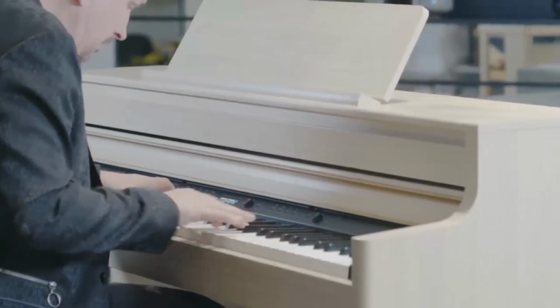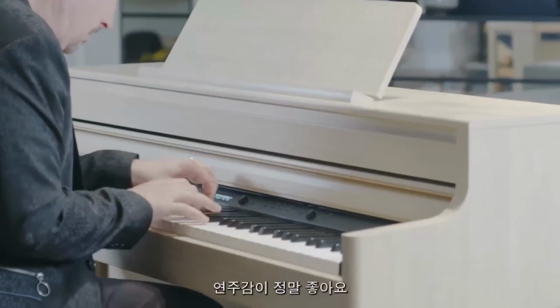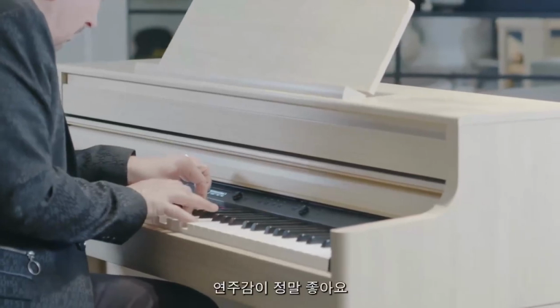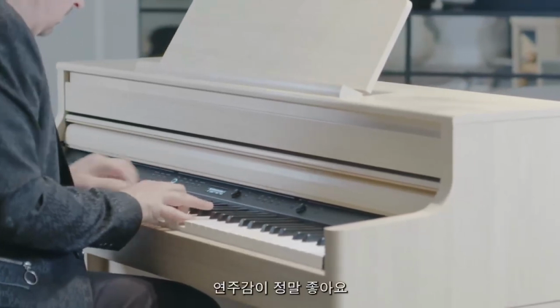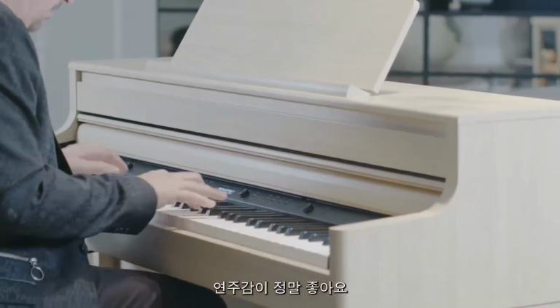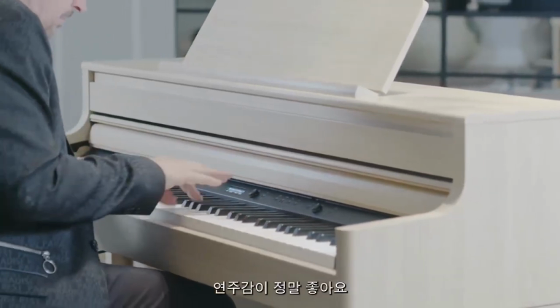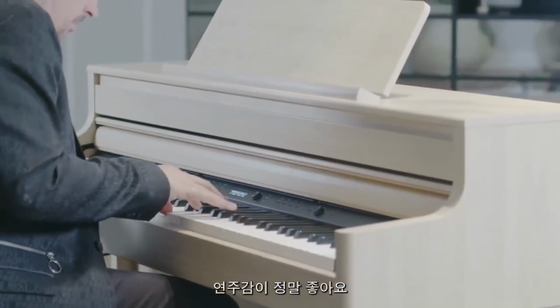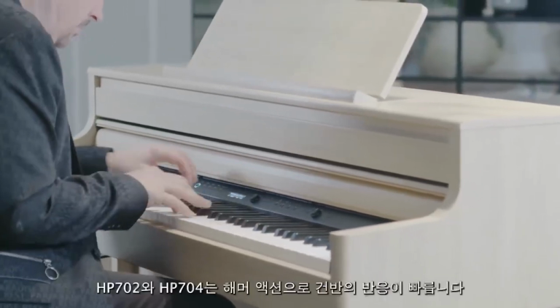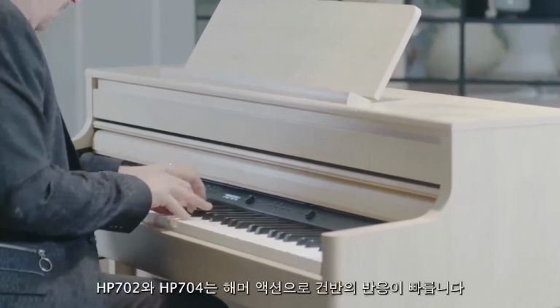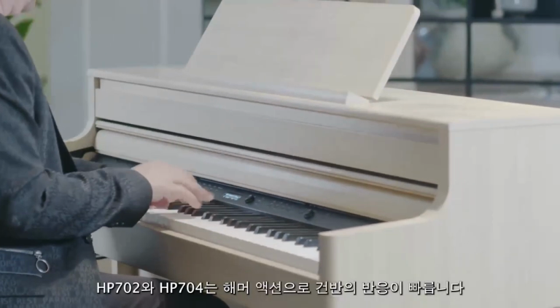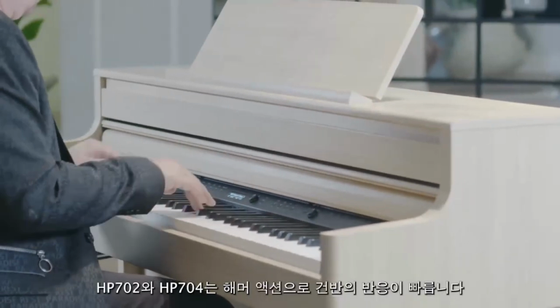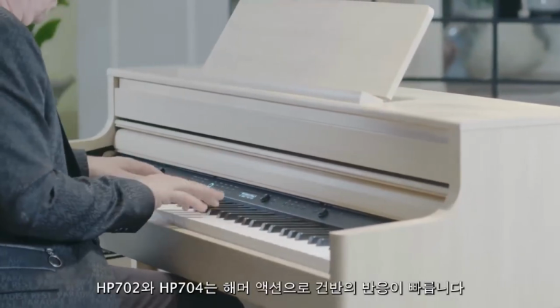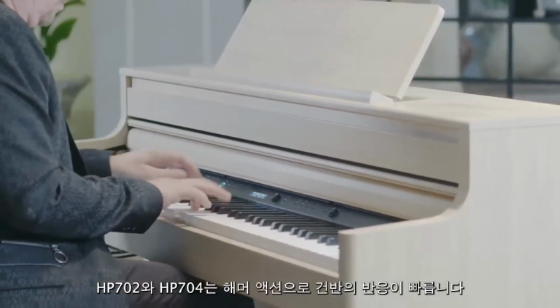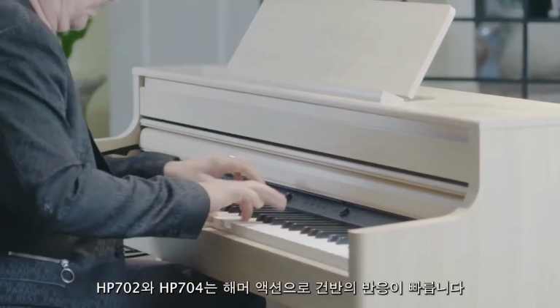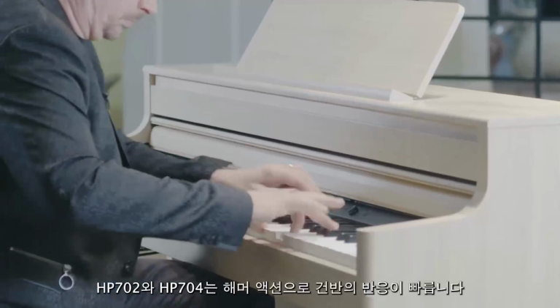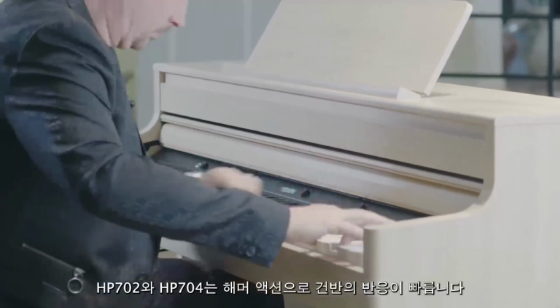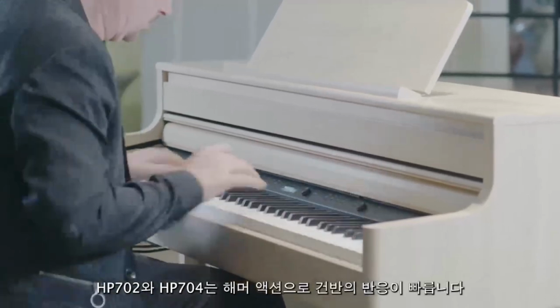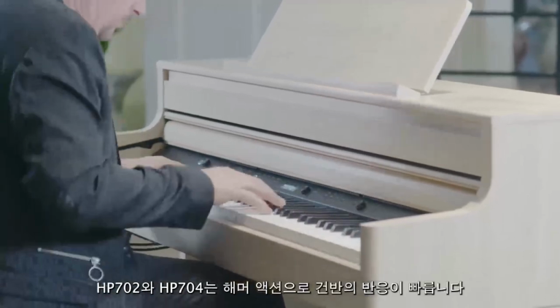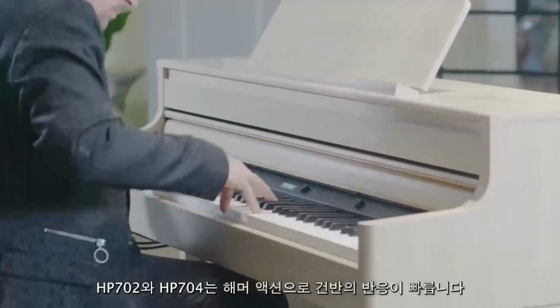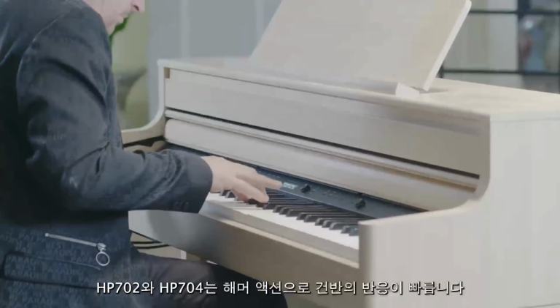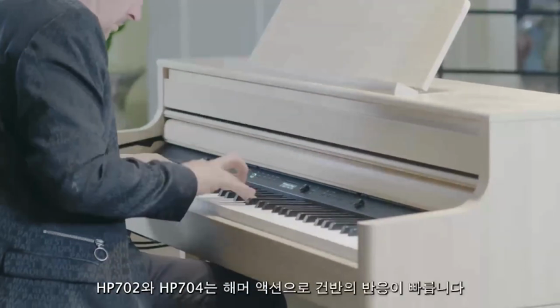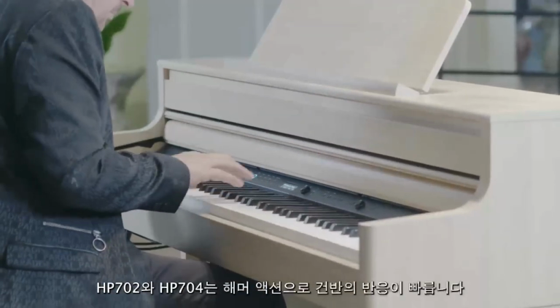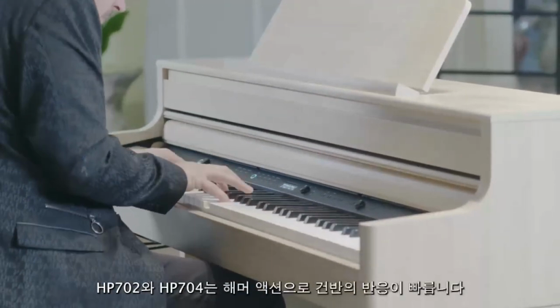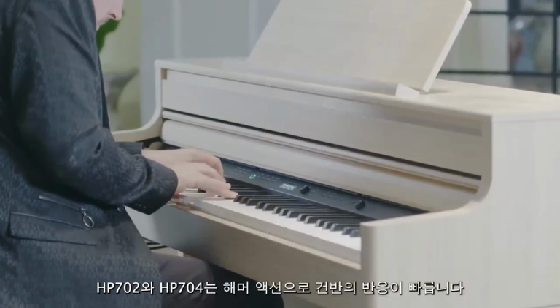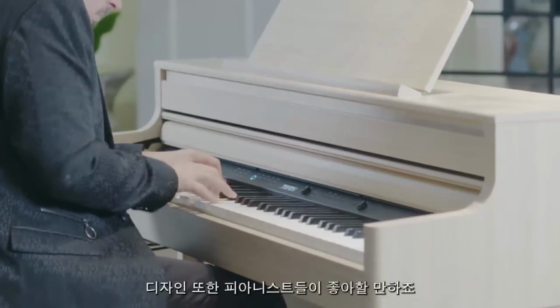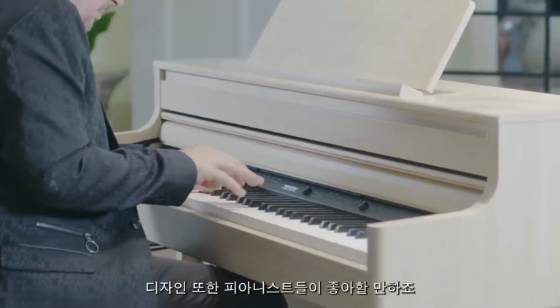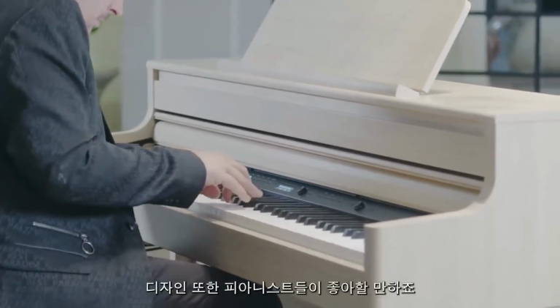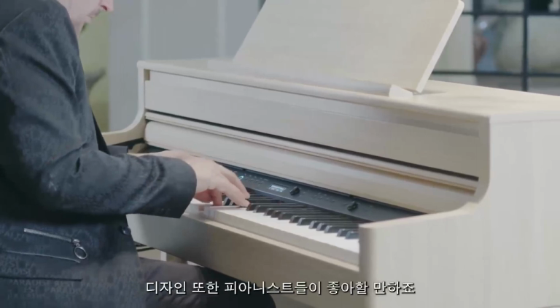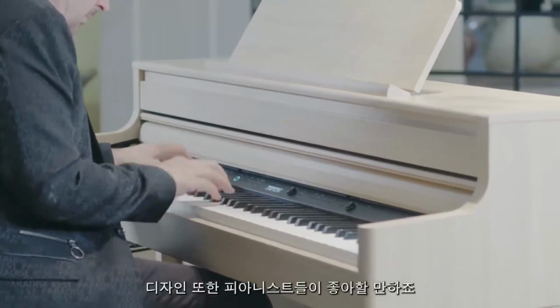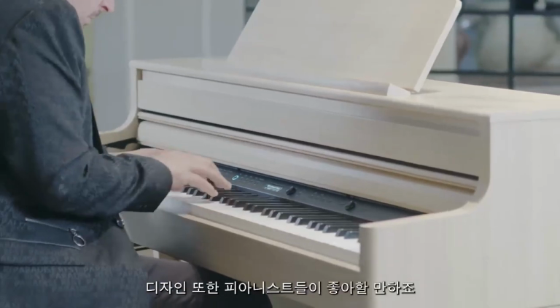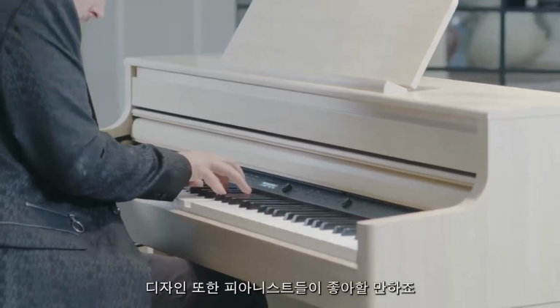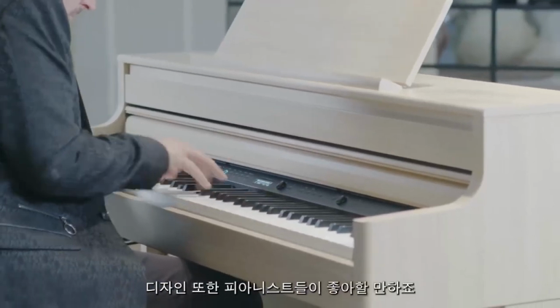I love the way these pianos feel when I play them, as both the HP 702 and the HP 704 have a progressively weighted hammer action with fast key repetition, designed to satisfy the most demanding of pianists.